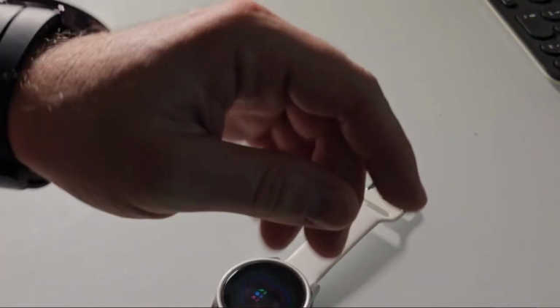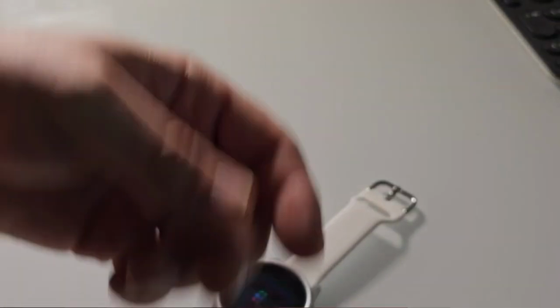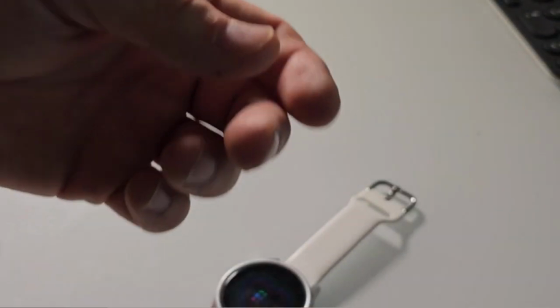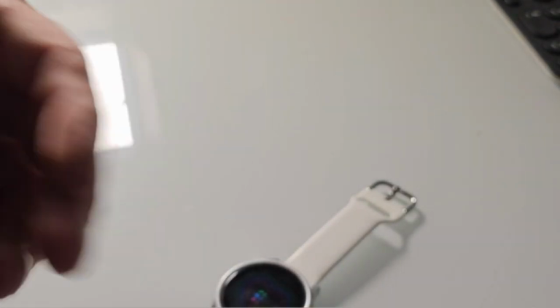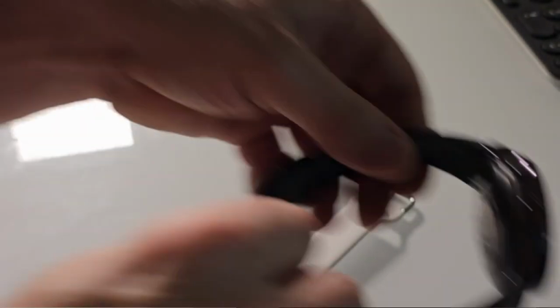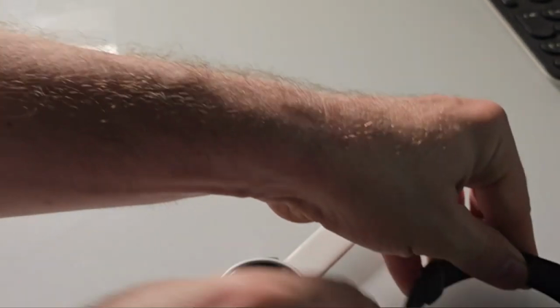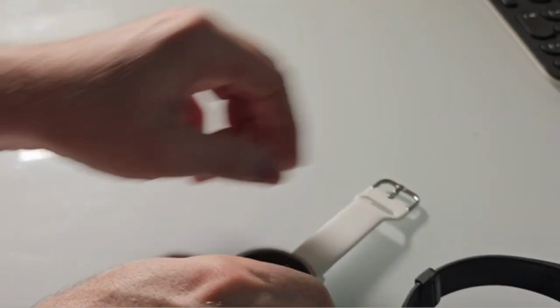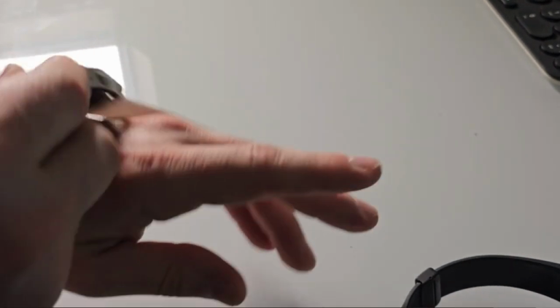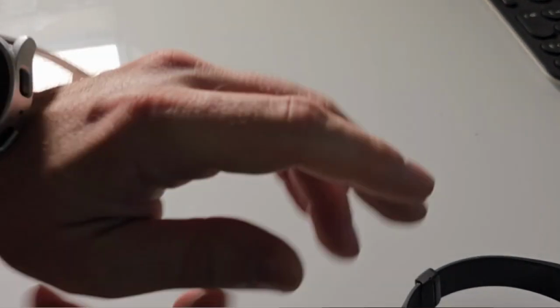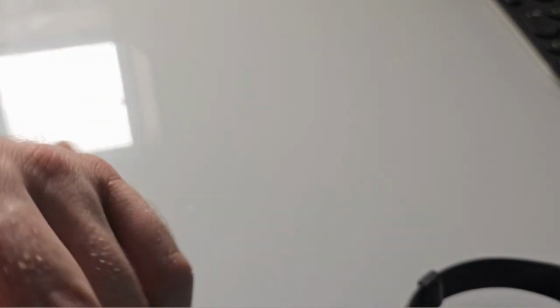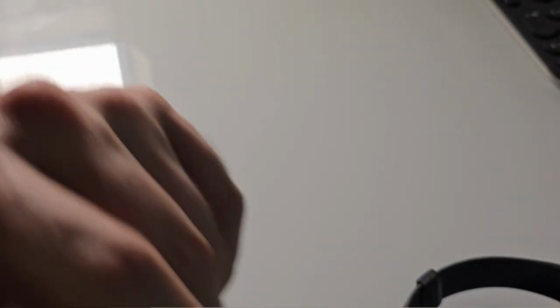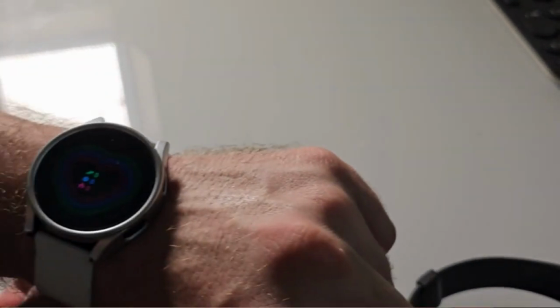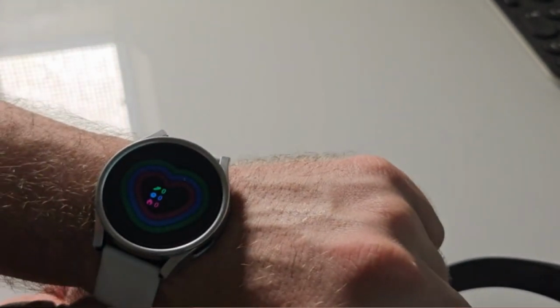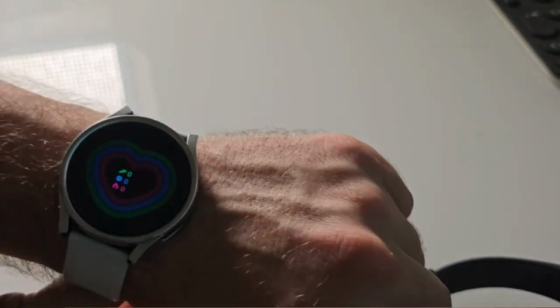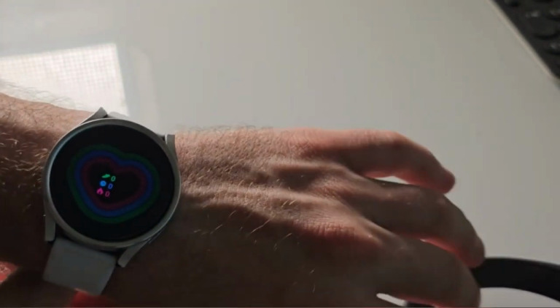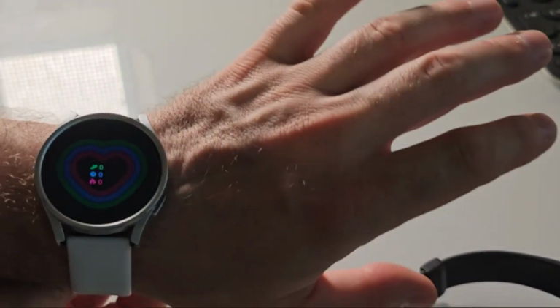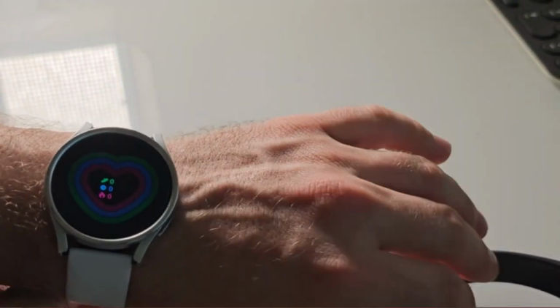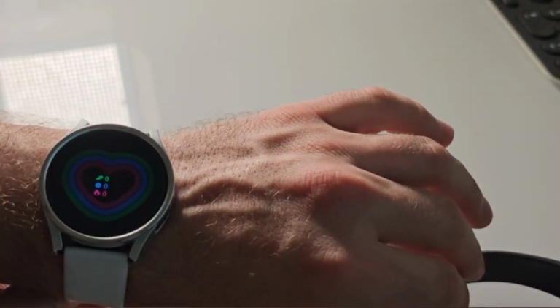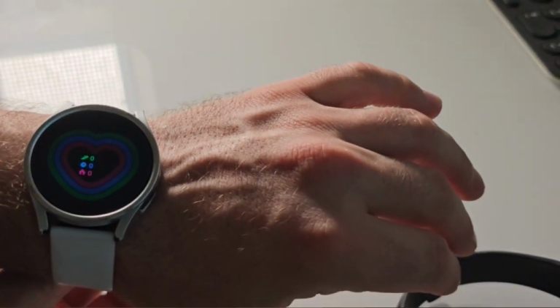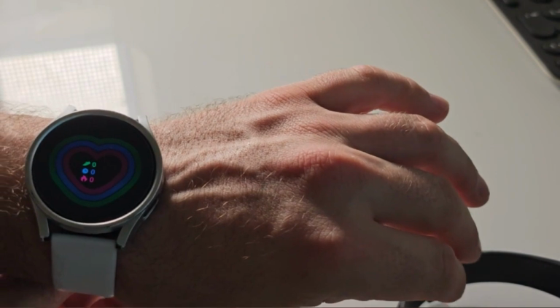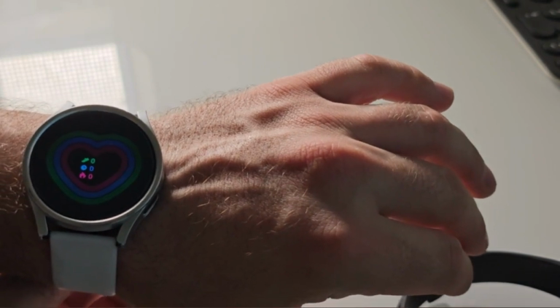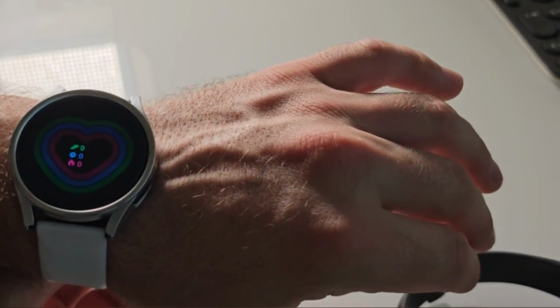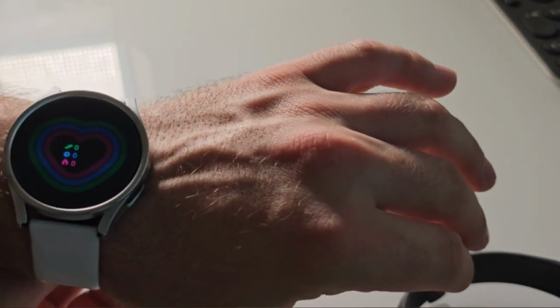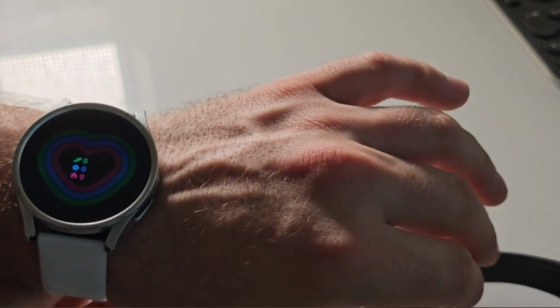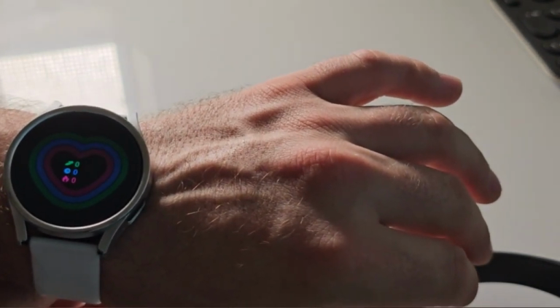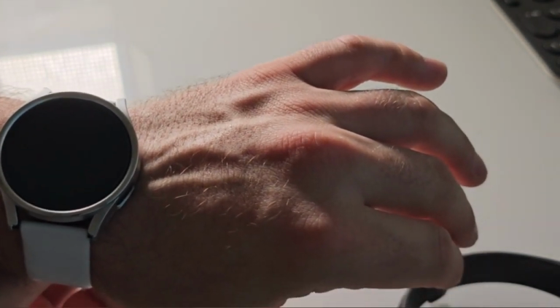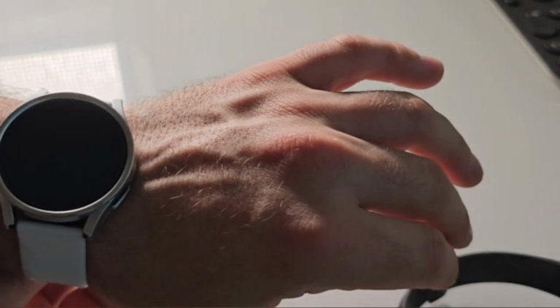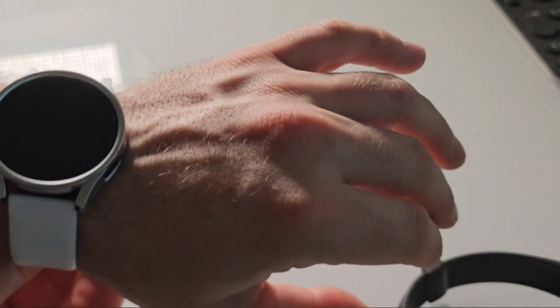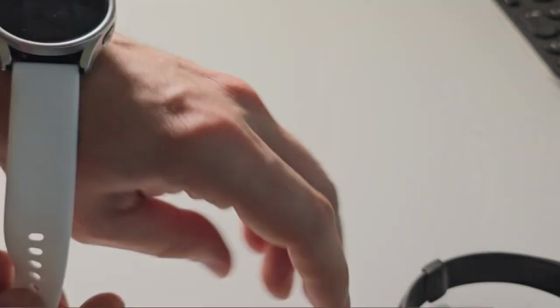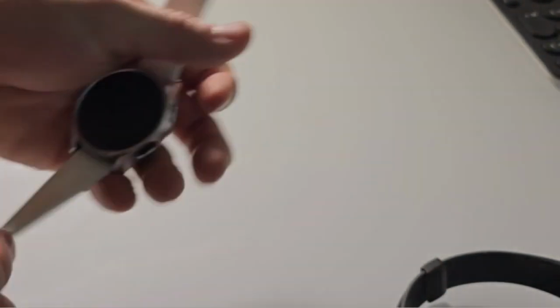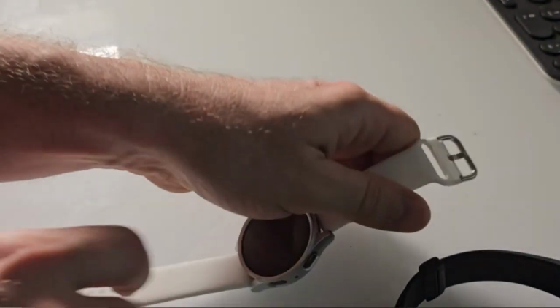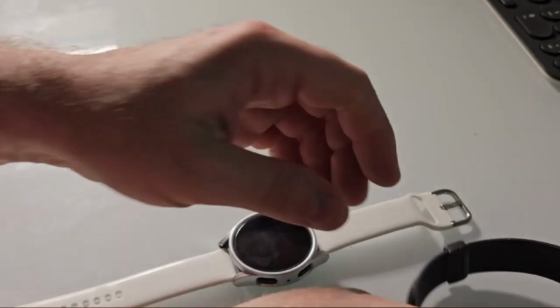With its heart-shaped design, the Samsung Galaxy Watch 5 Pro 45-millimeter LTE Smartwatch exudes elegance and sophistication. The gray color option adds a touch of versatility, making it suitable for various occasions and outfits.